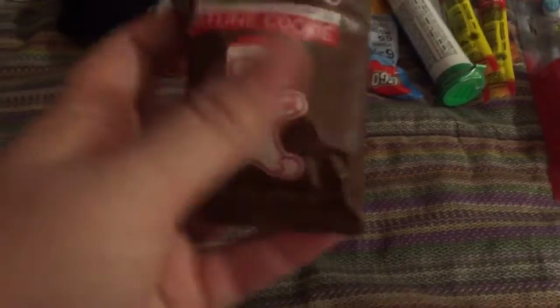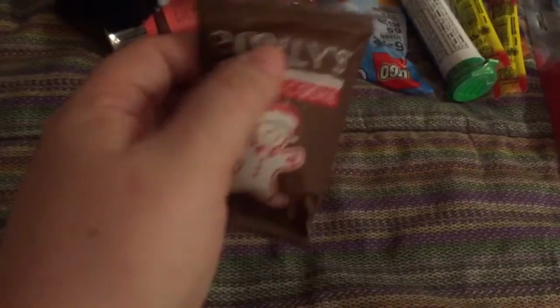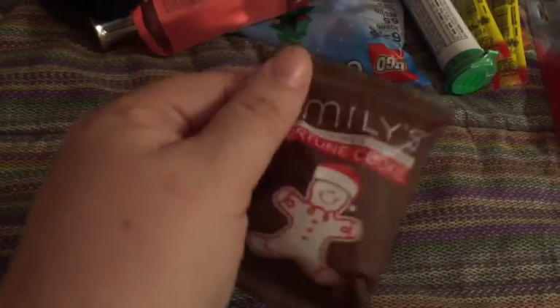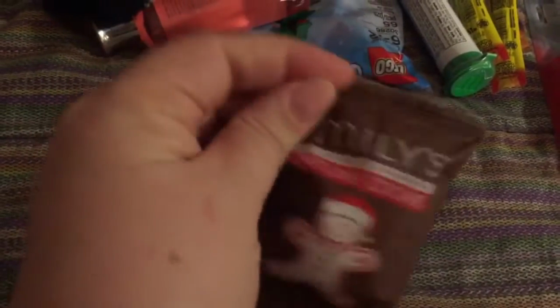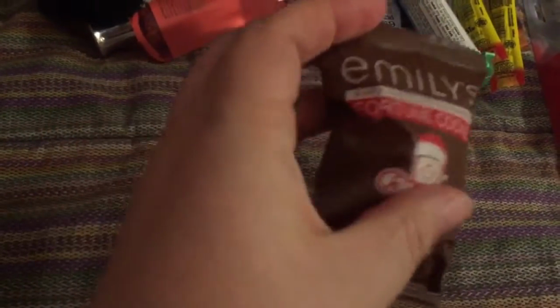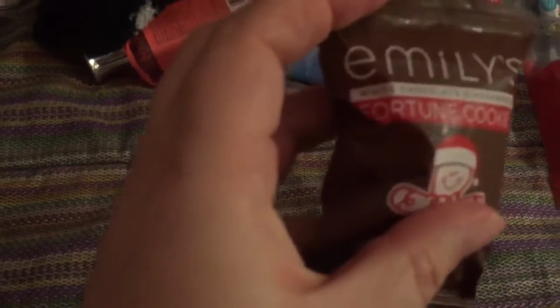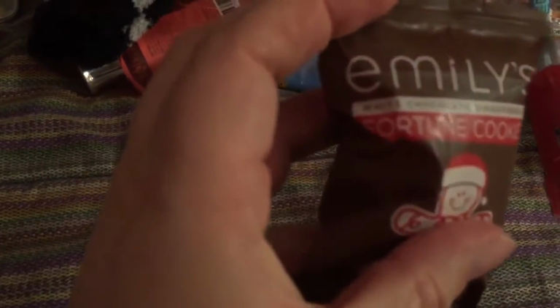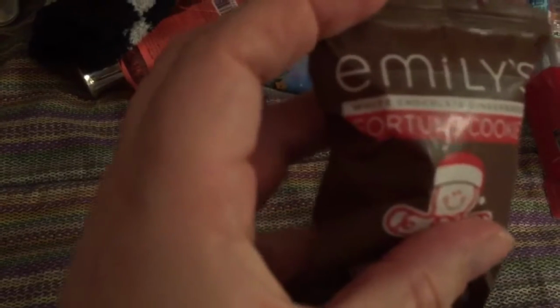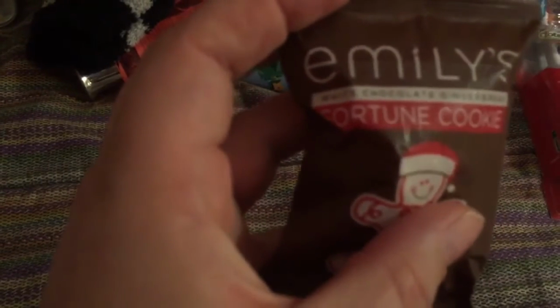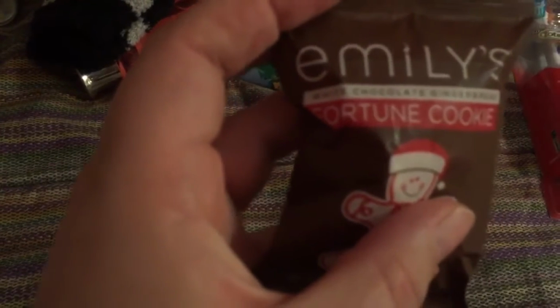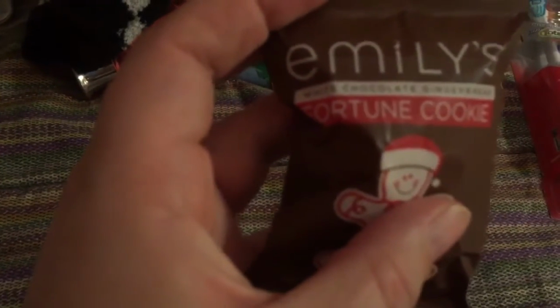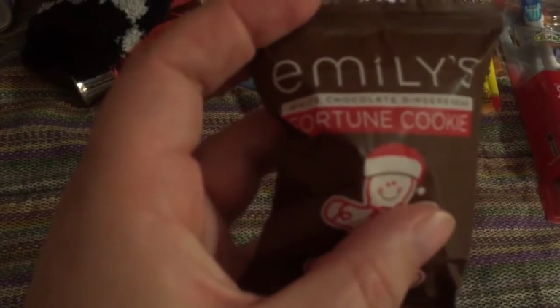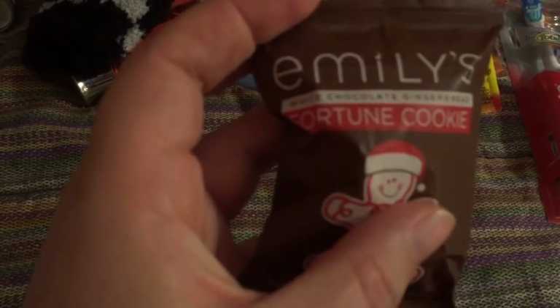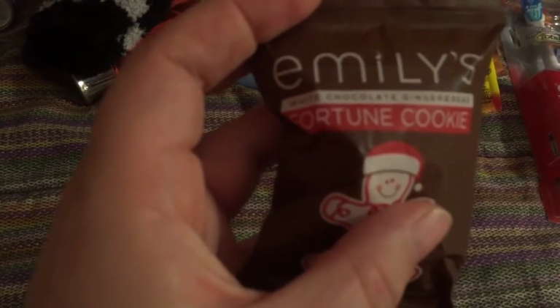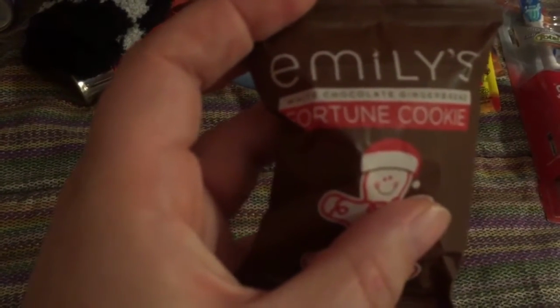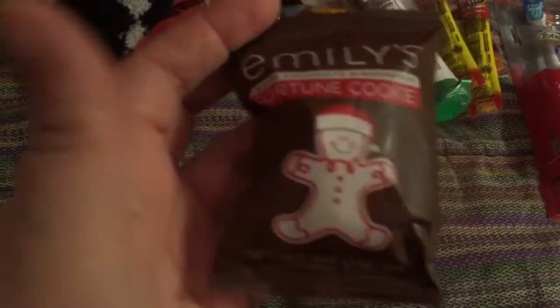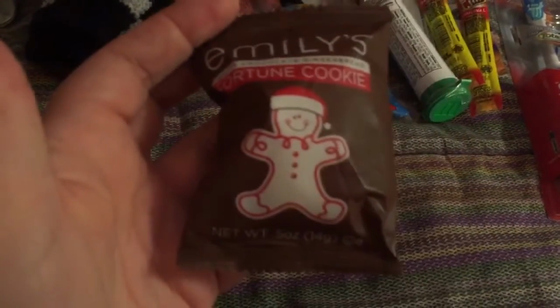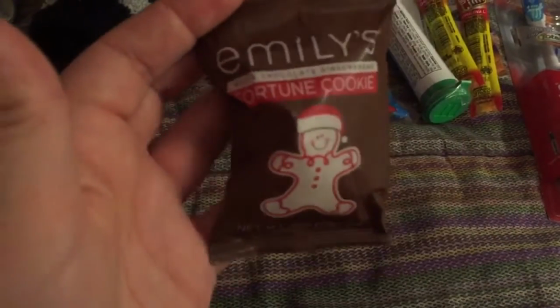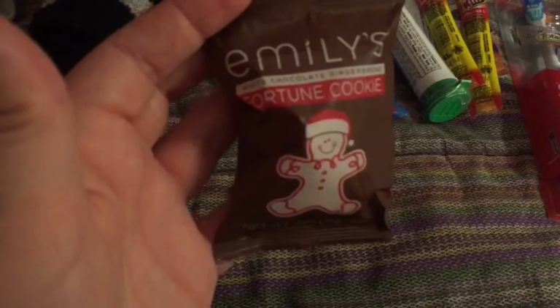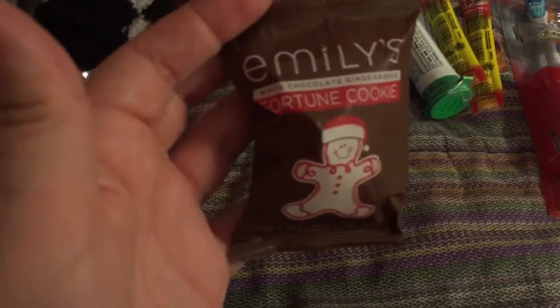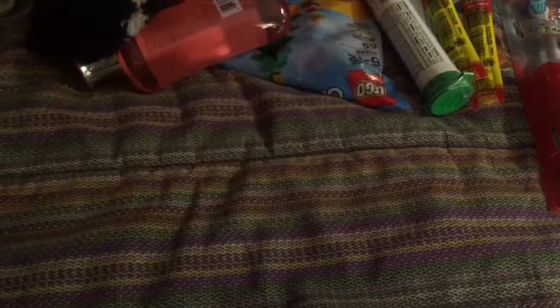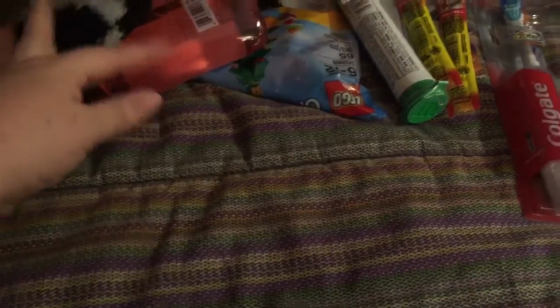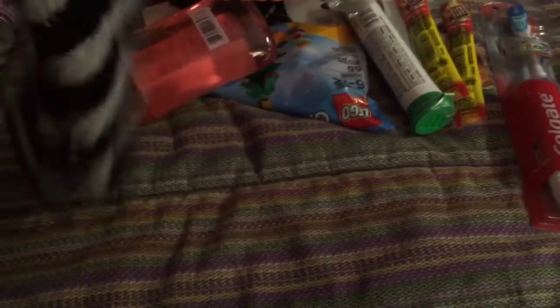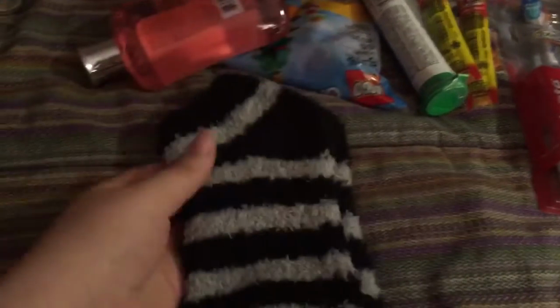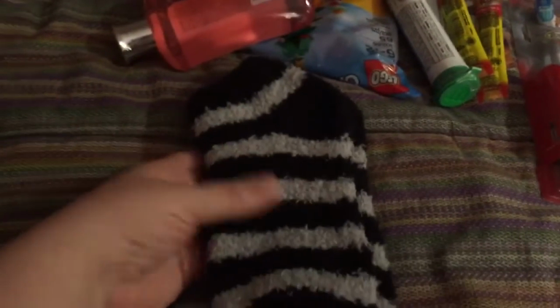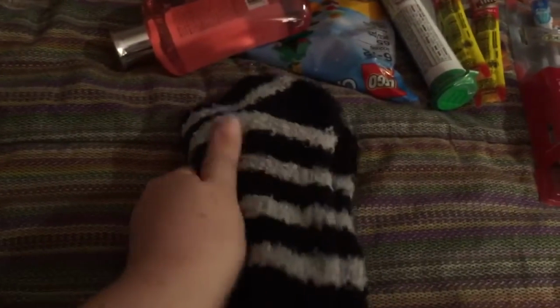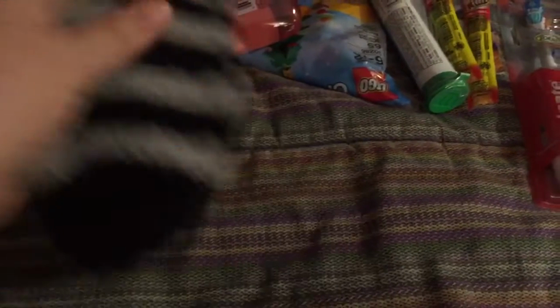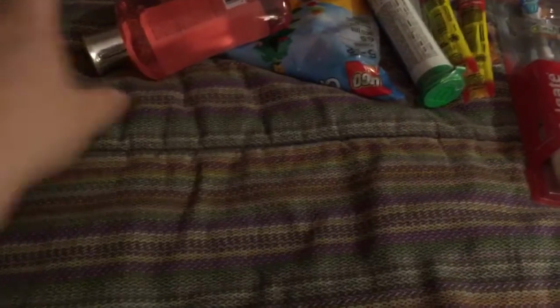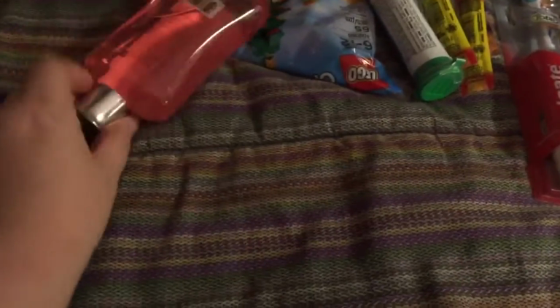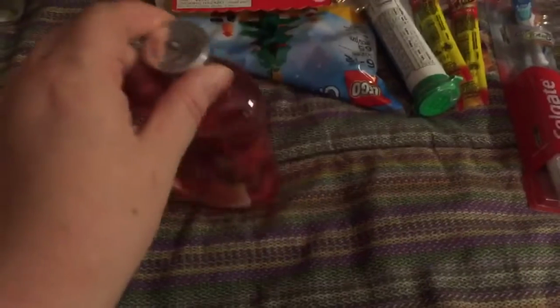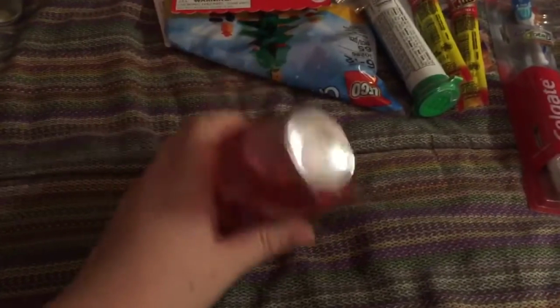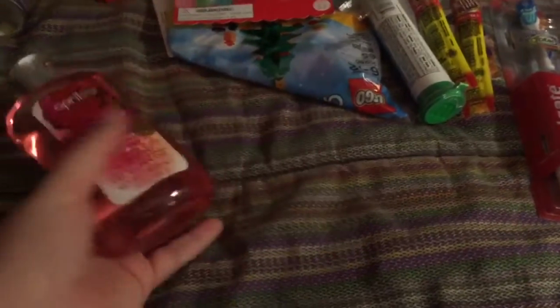This is also from Target but it sounded interesting — white chocolate gingerbread fortune cookie, I thought she would like that. Some nice fuzzy socks — she loves fuzzy socks, and those are from Target.